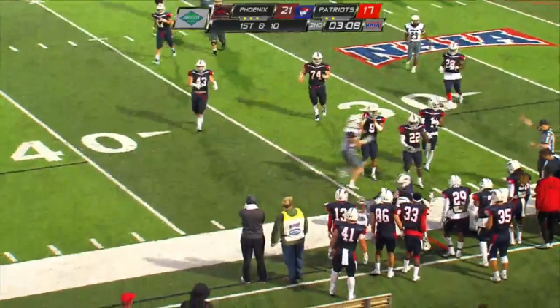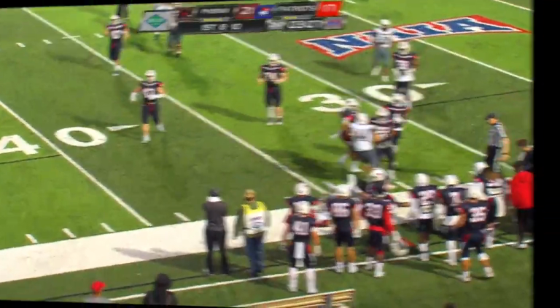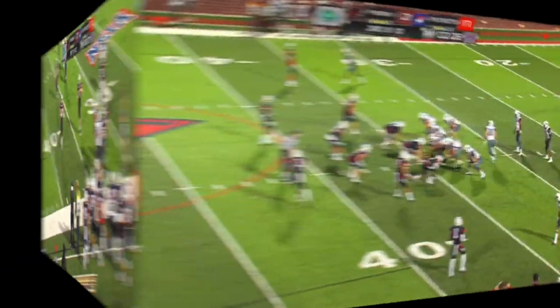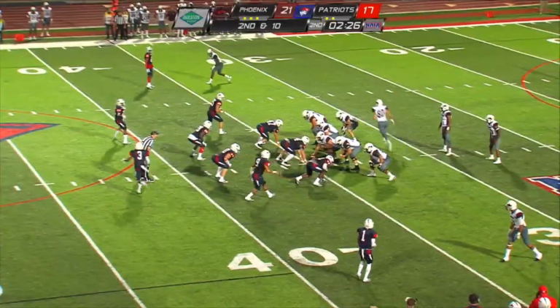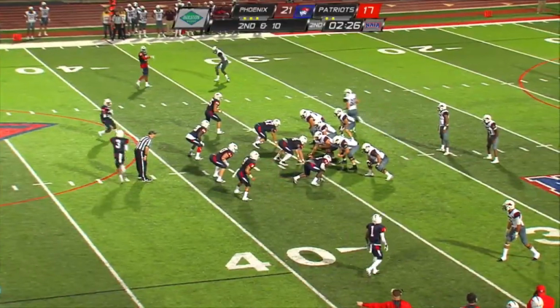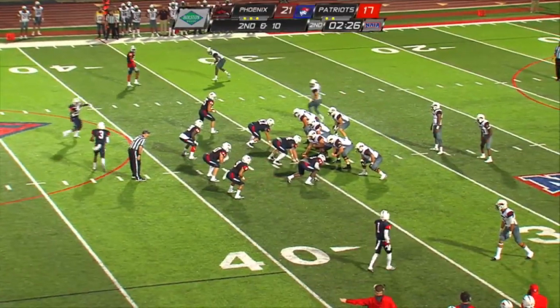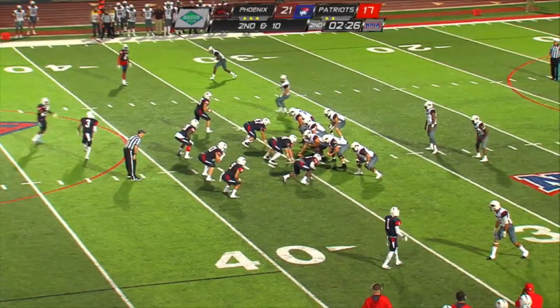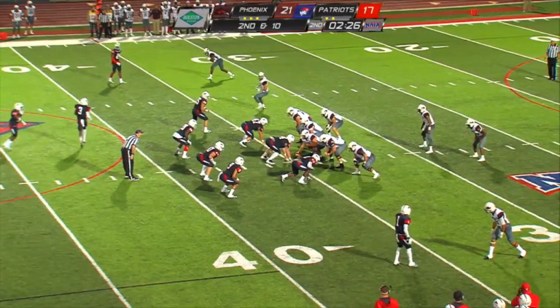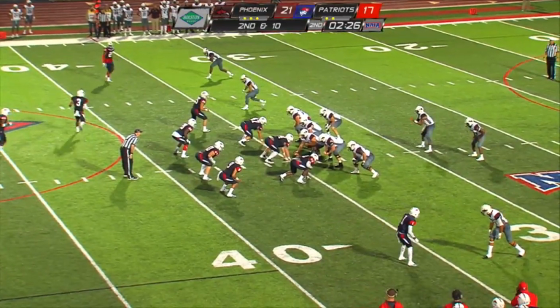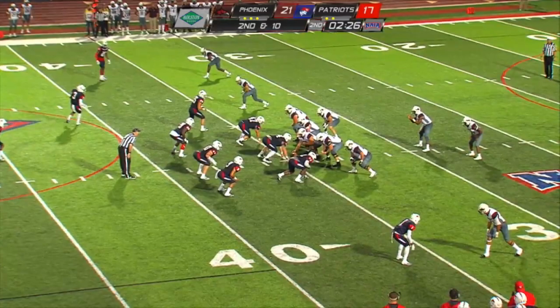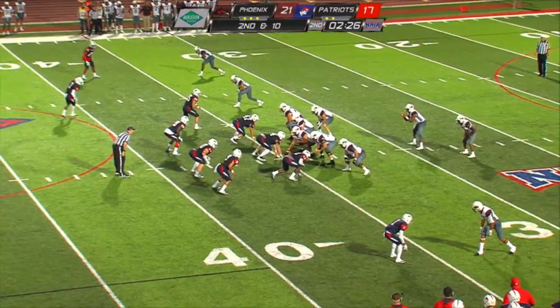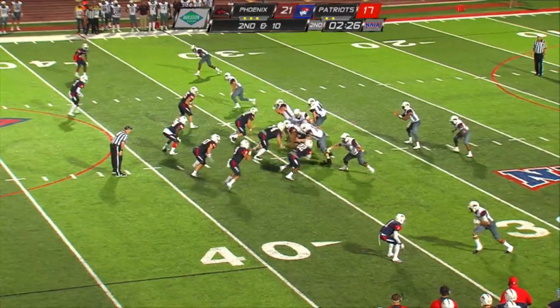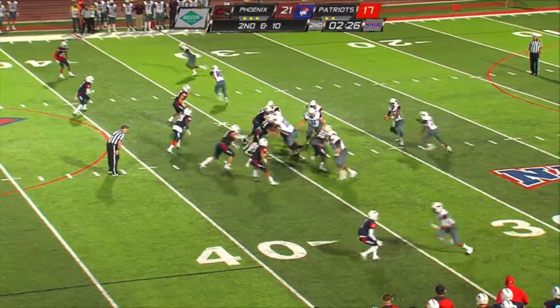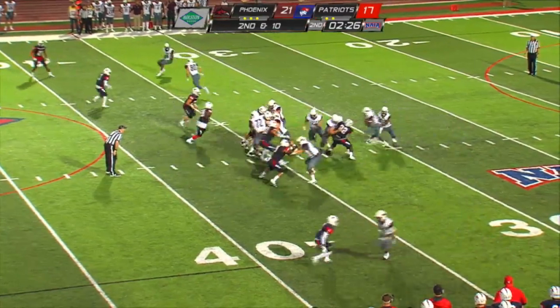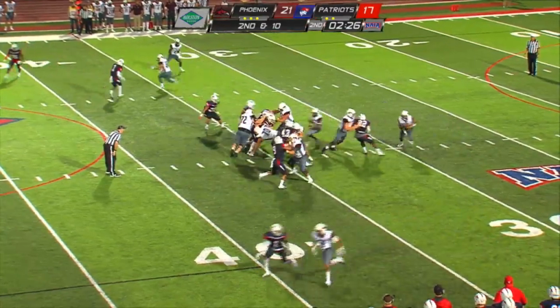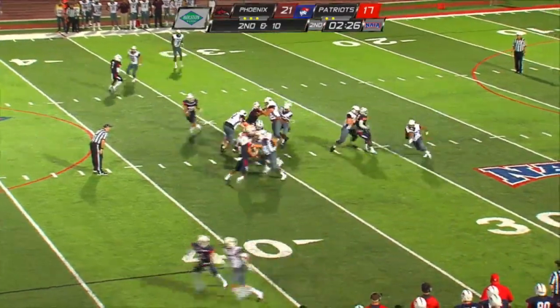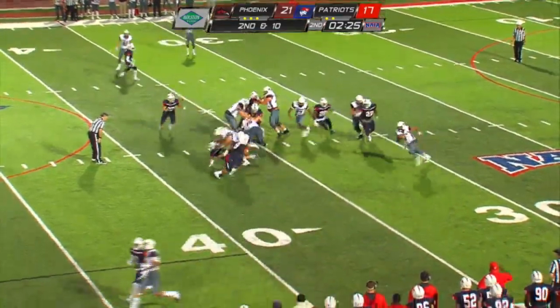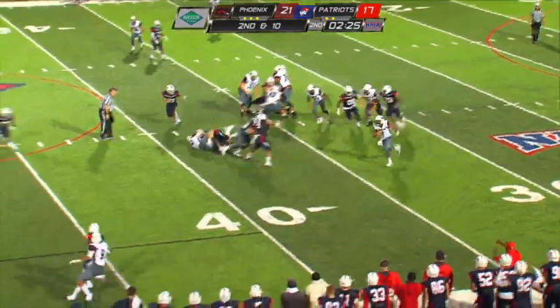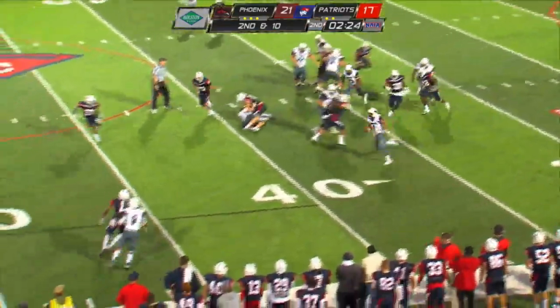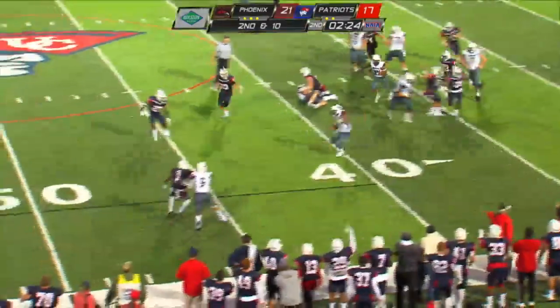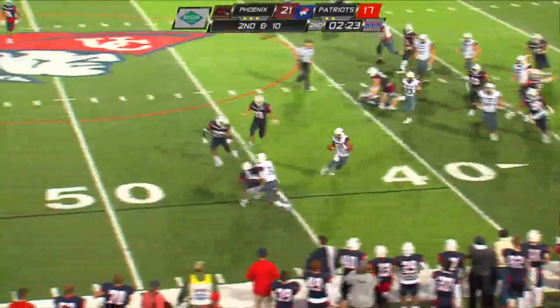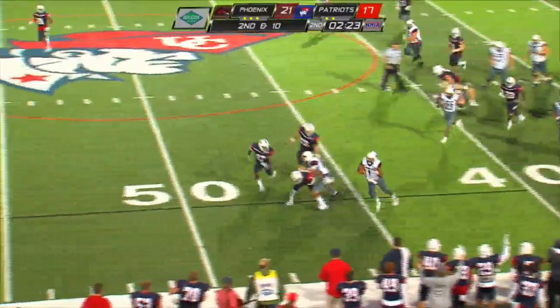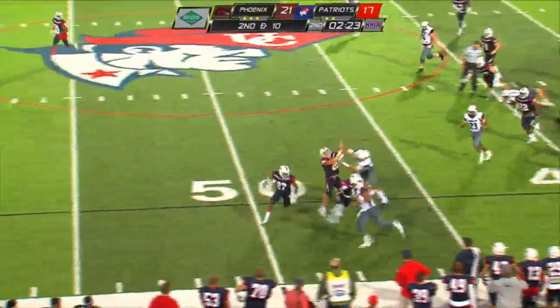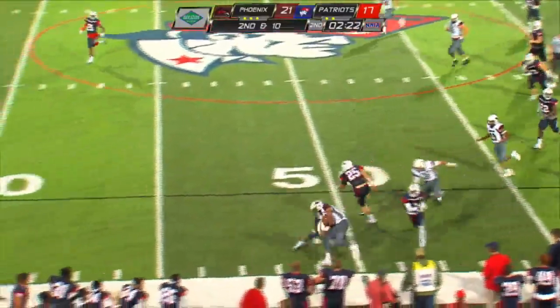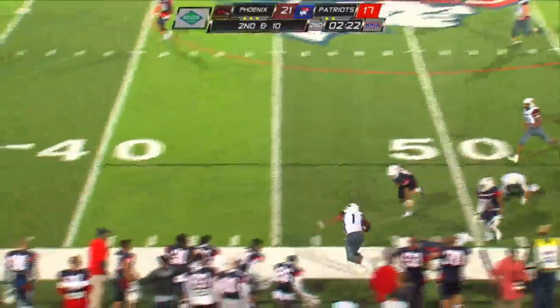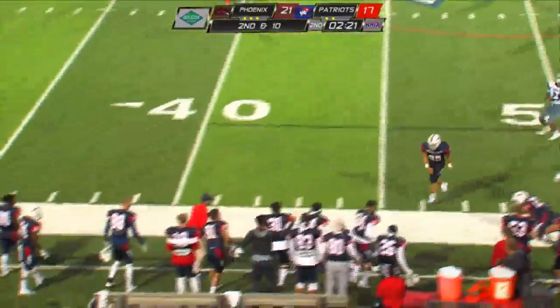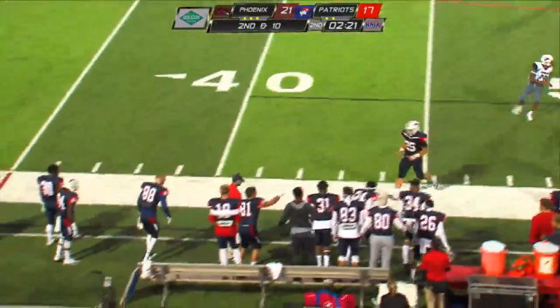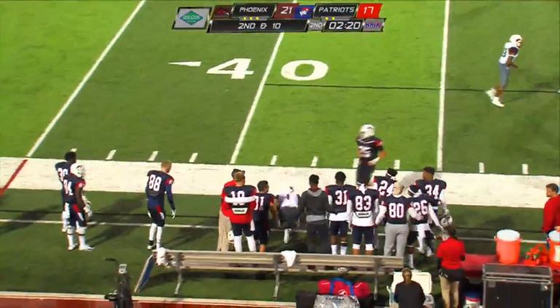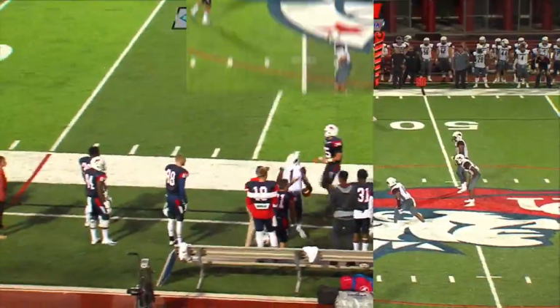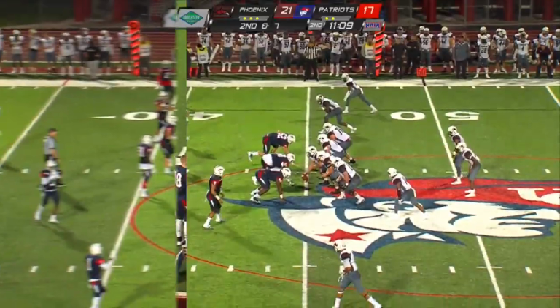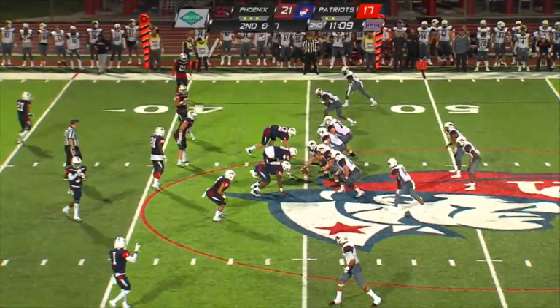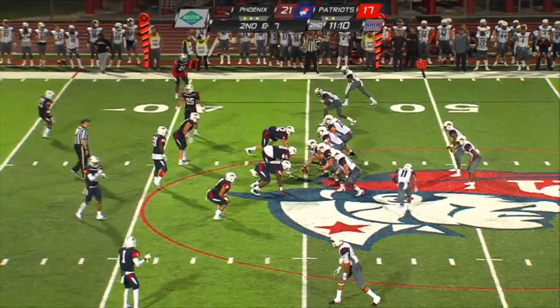Morton spins off one tap. Receiver on the right side, receiver in motion left to right. Oh, Huntley — lots of room to run. He's at the 40, he's at the 45, he's at the 50 and knocked out of bounds. The 8-yard line to get the first down.